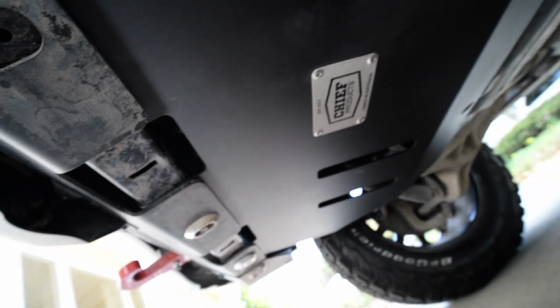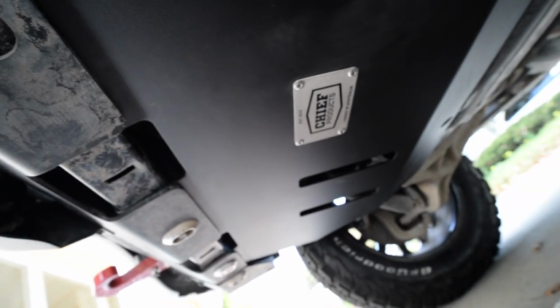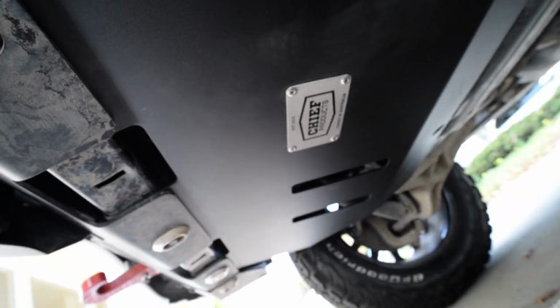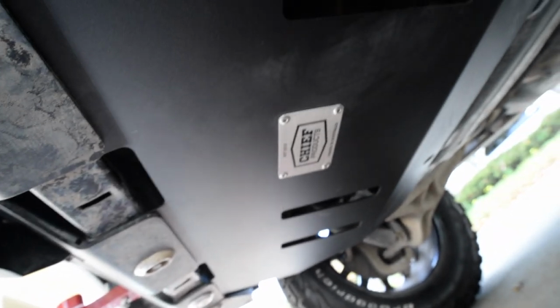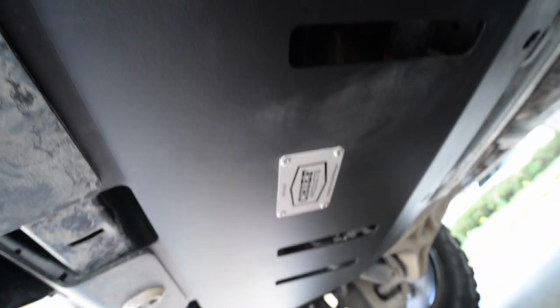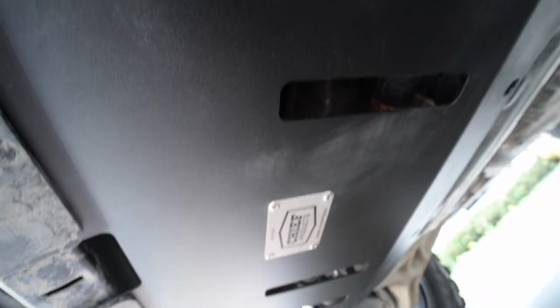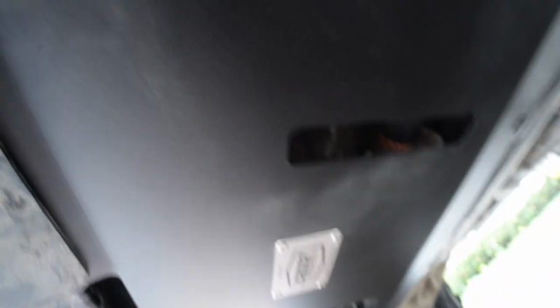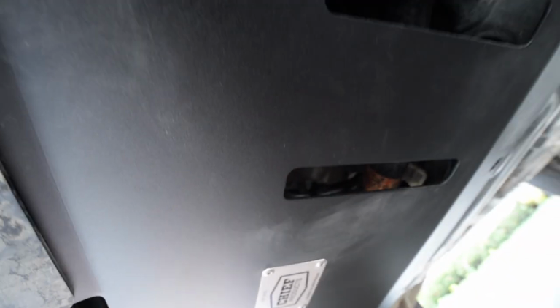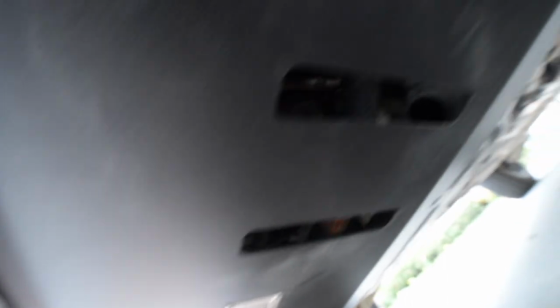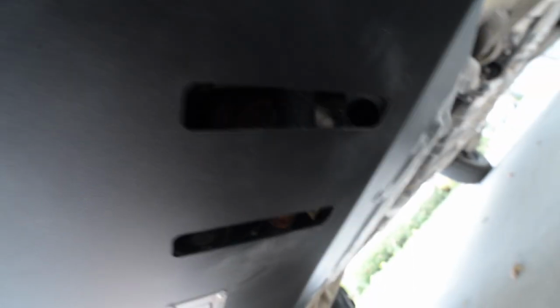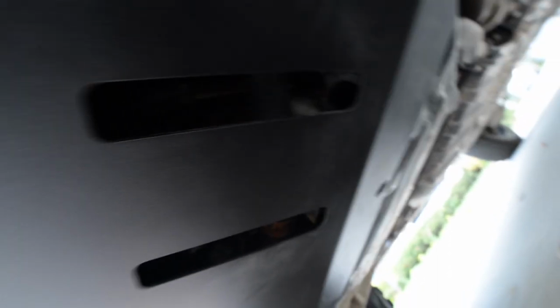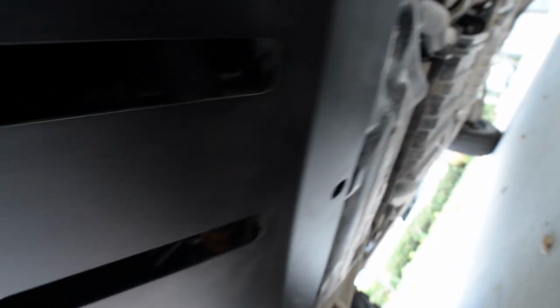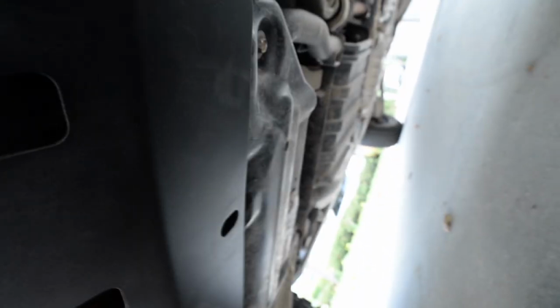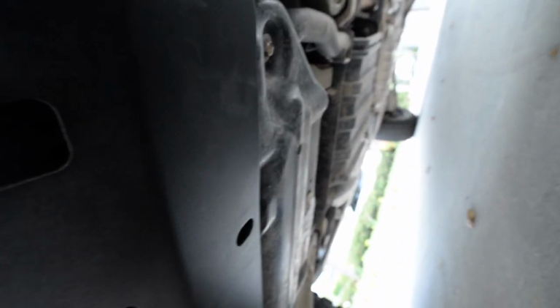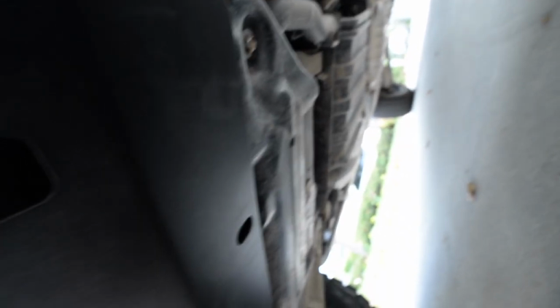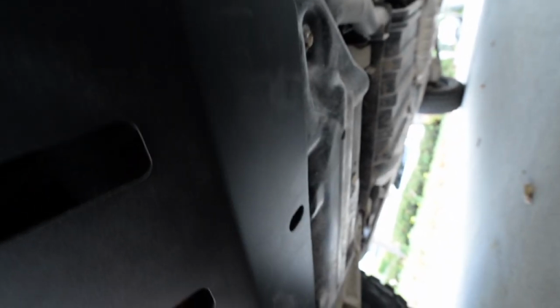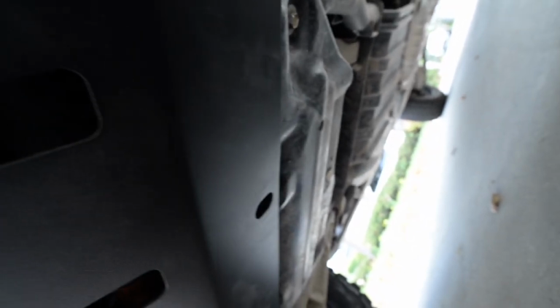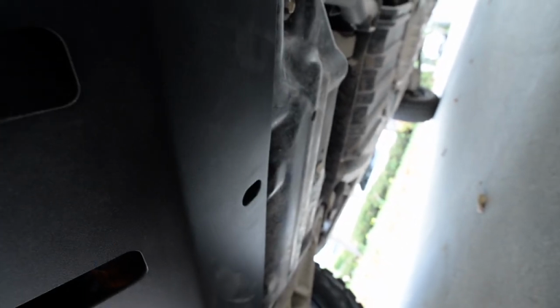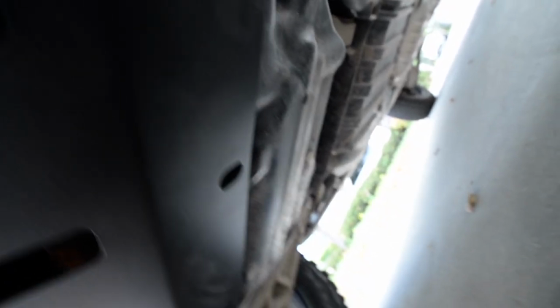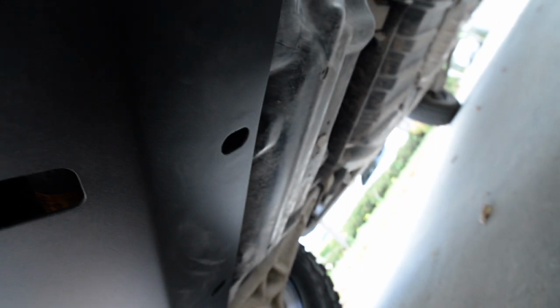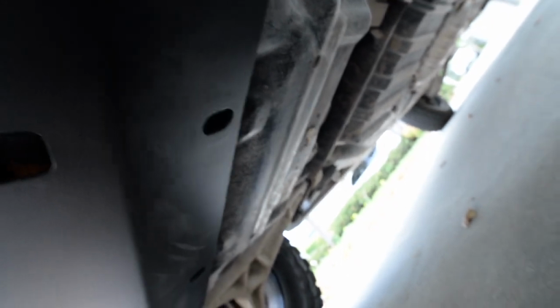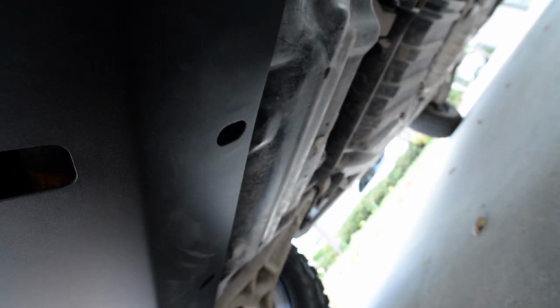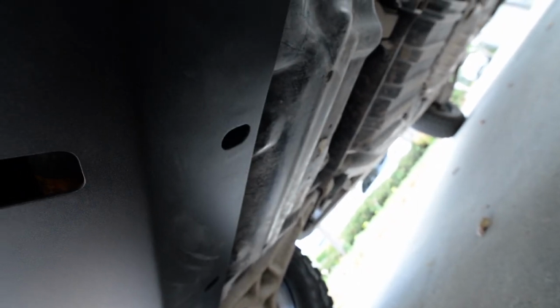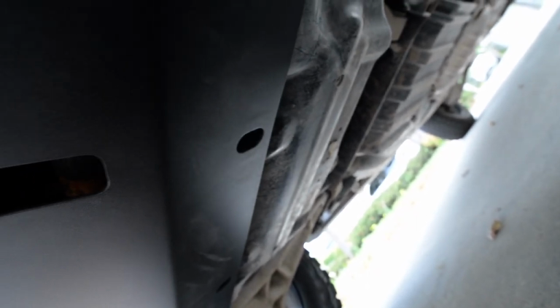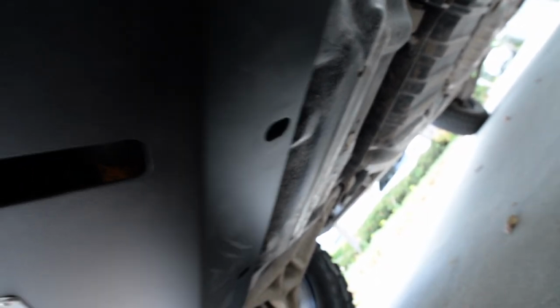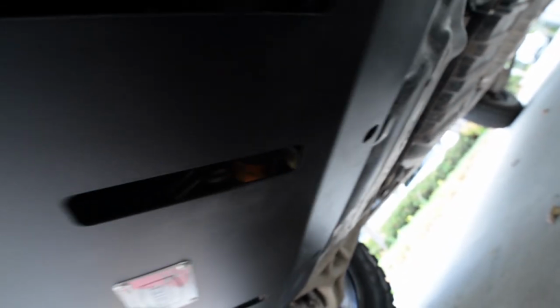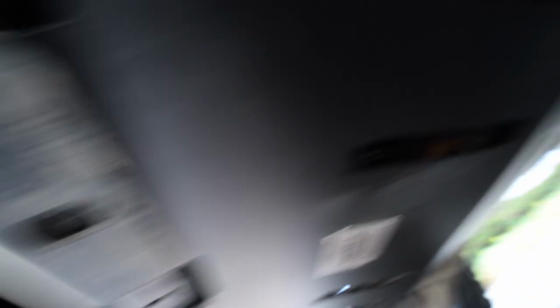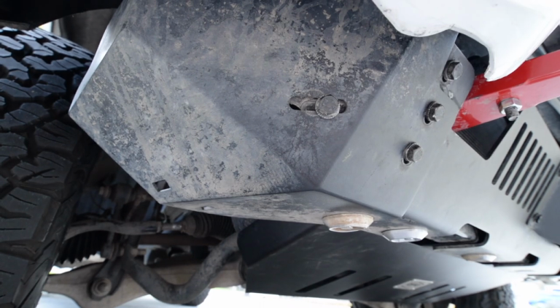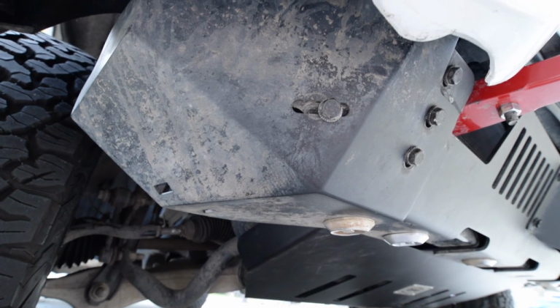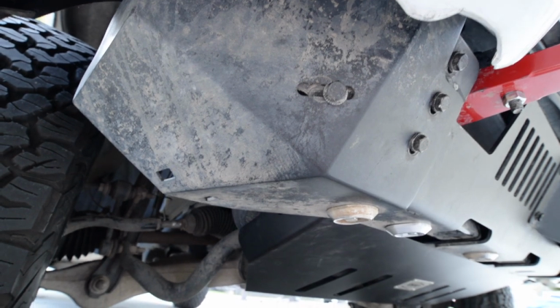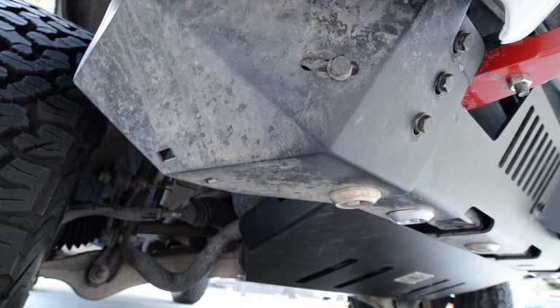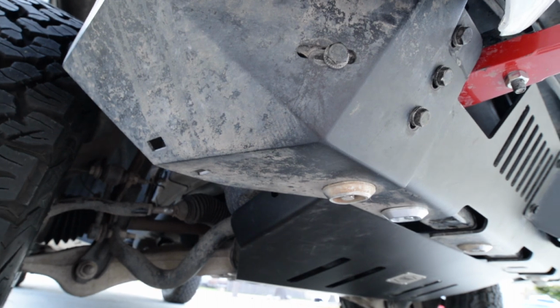I'm going to put the sump protector here, attached to the arm, right there. And here's the completed project.